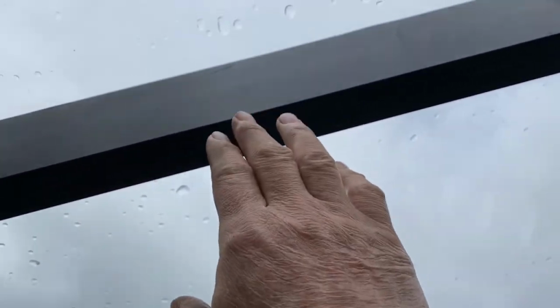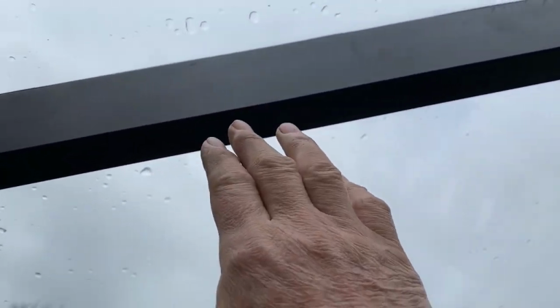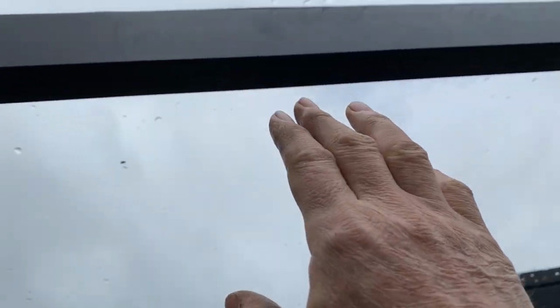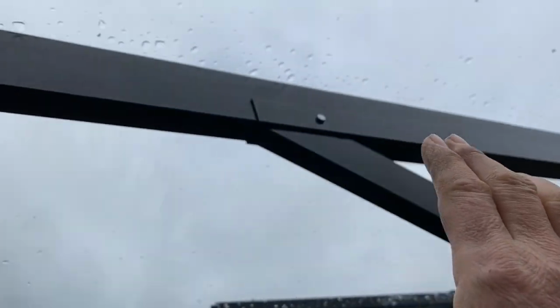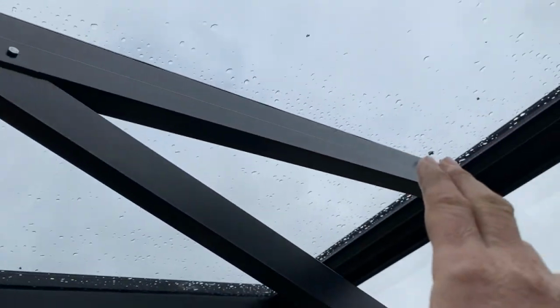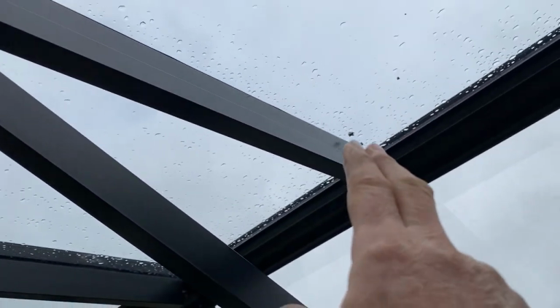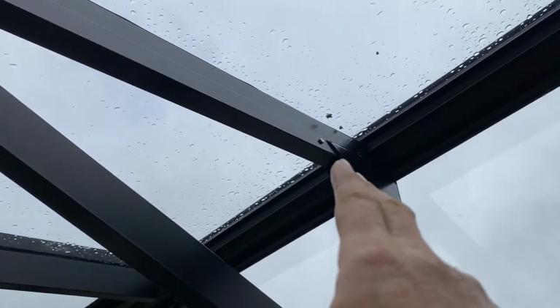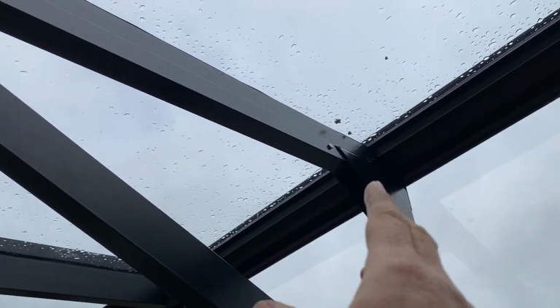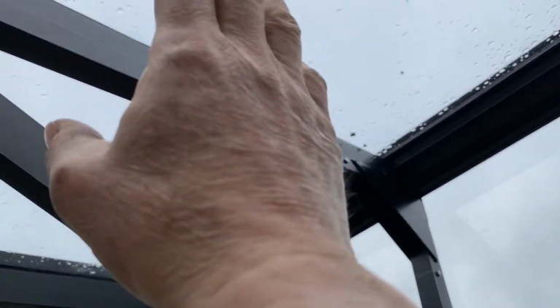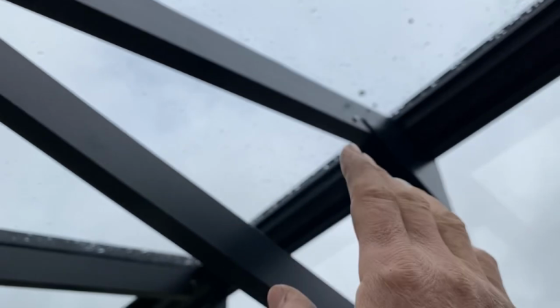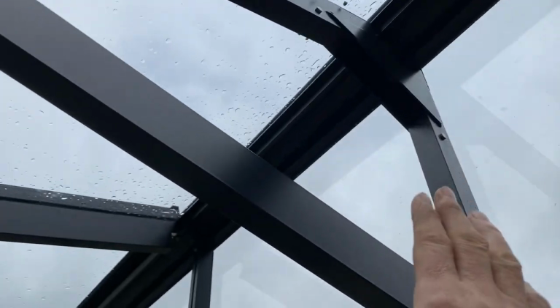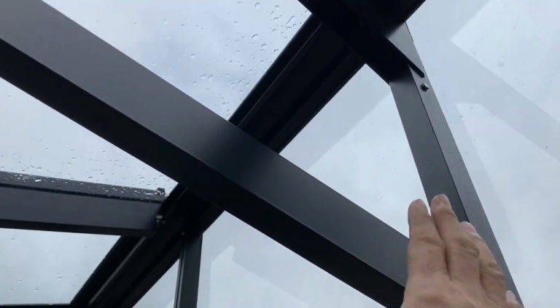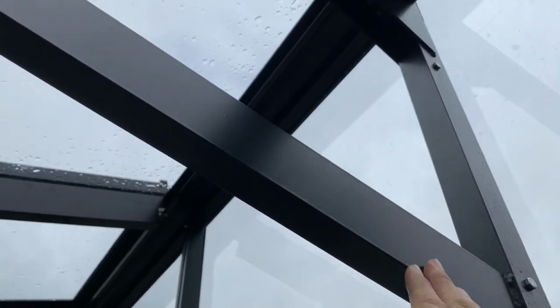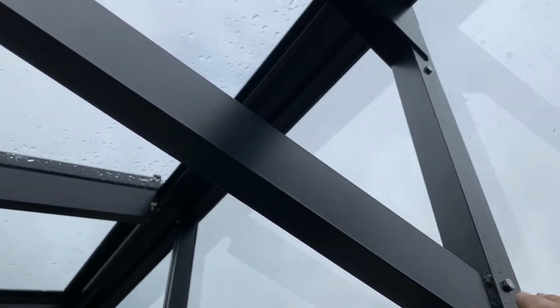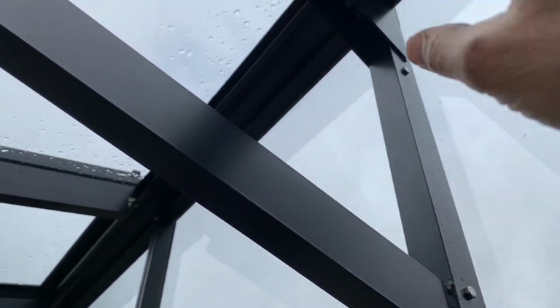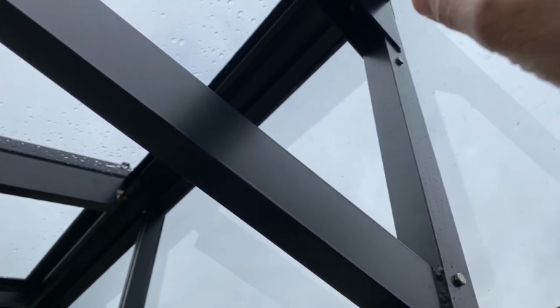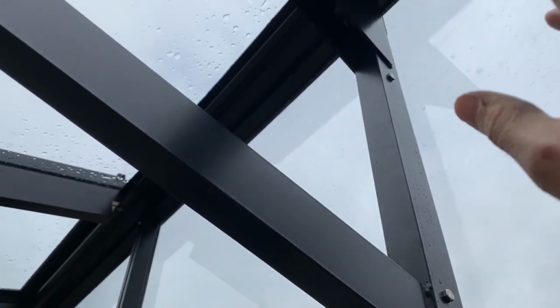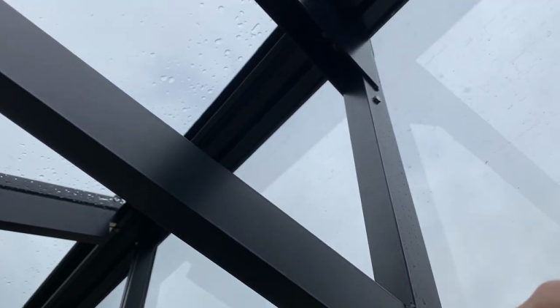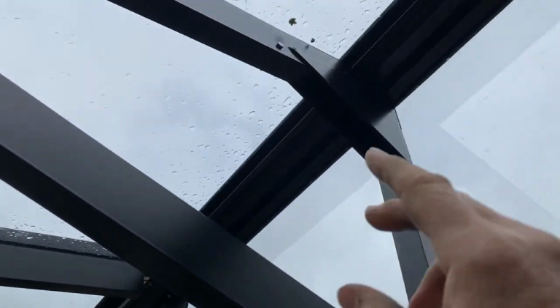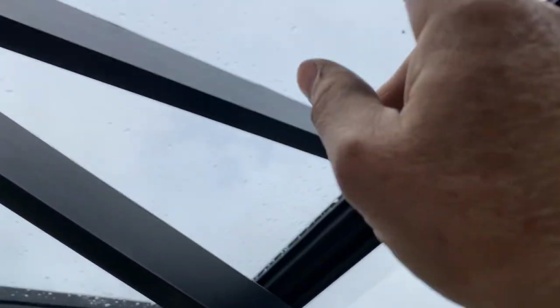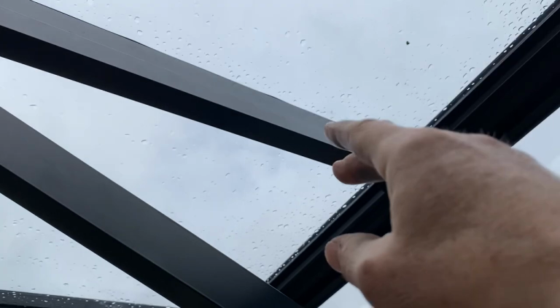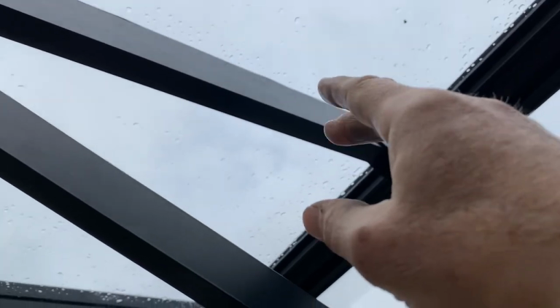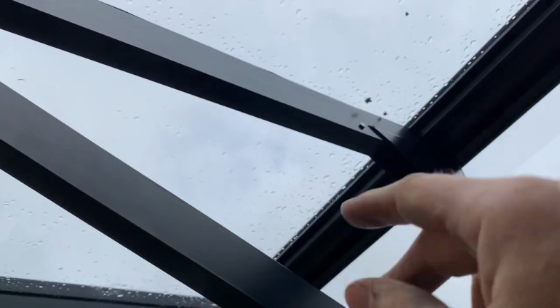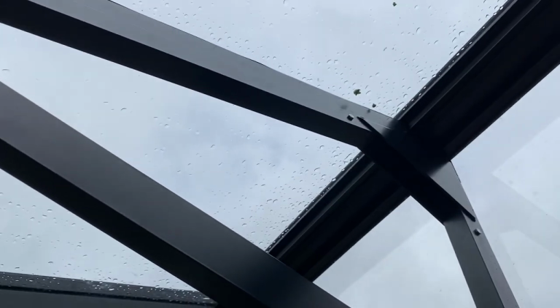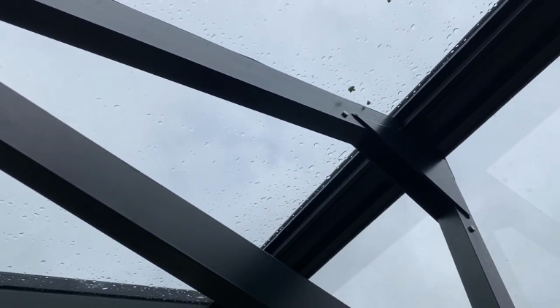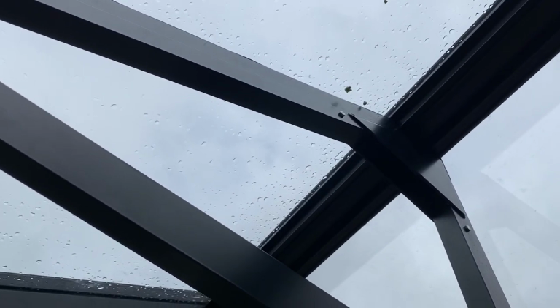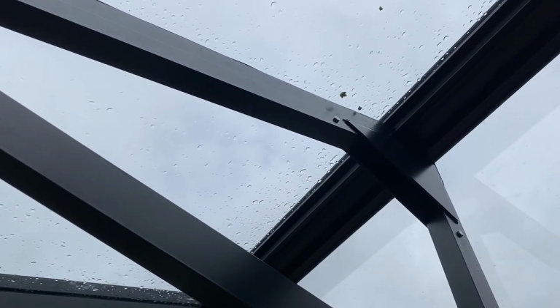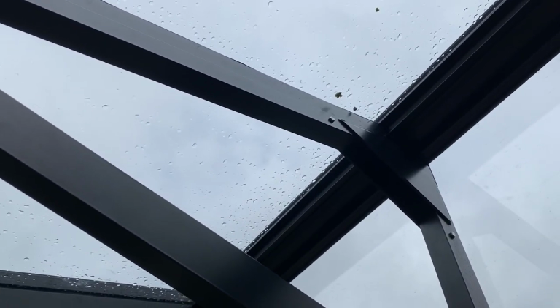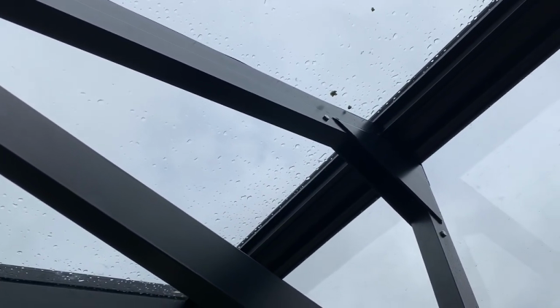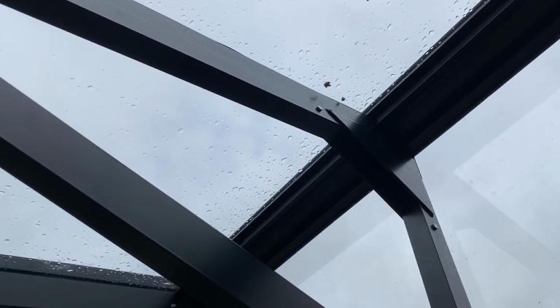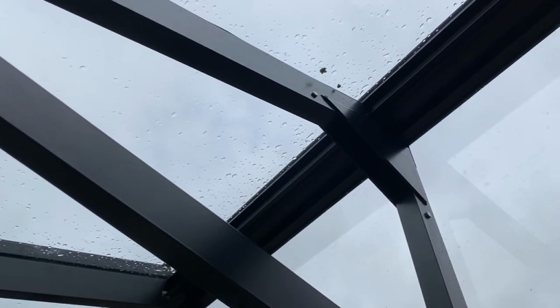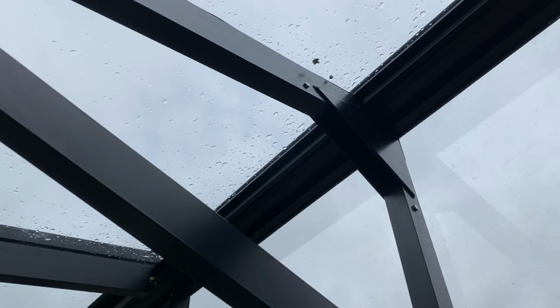What you have to do is disconnect the roof member from the top, lift it out of the way, and slide the triangle in so it's caught between those two pieces. Then you can drop the roof member back down. It took me a while to figure out, but once you do it sets in really easily.